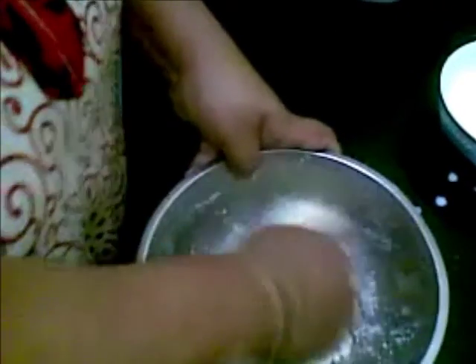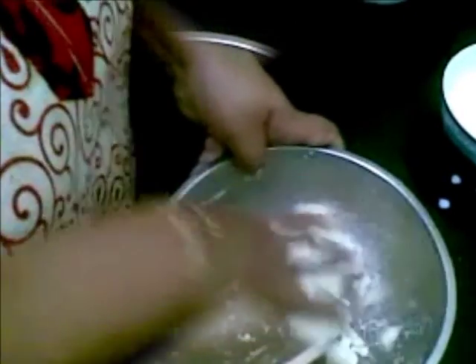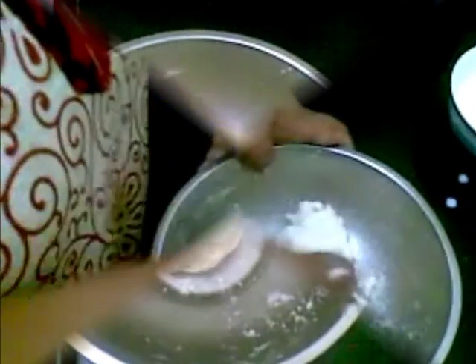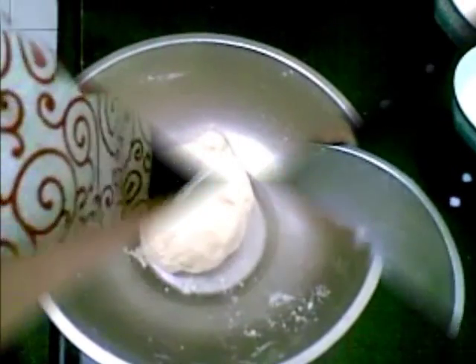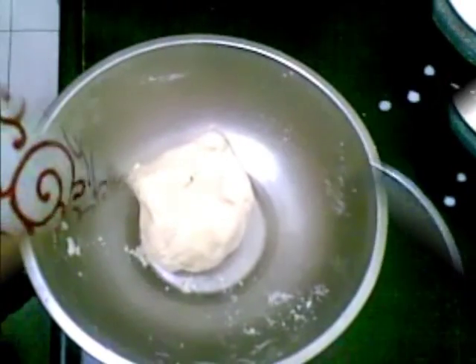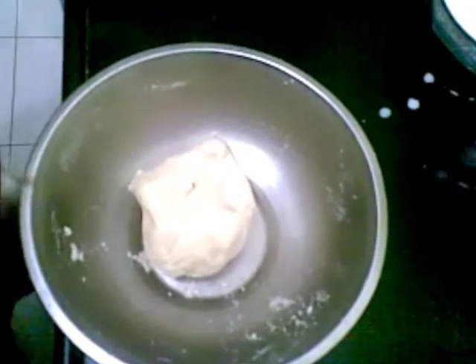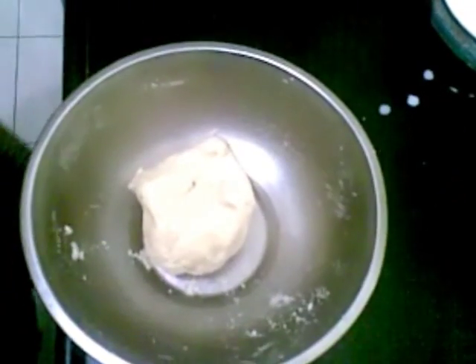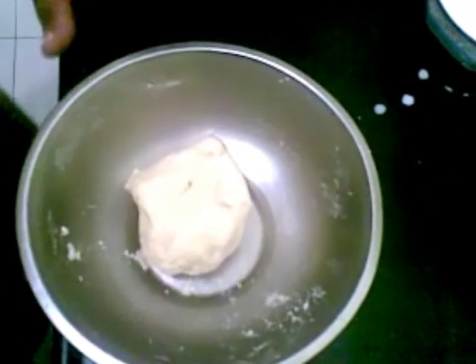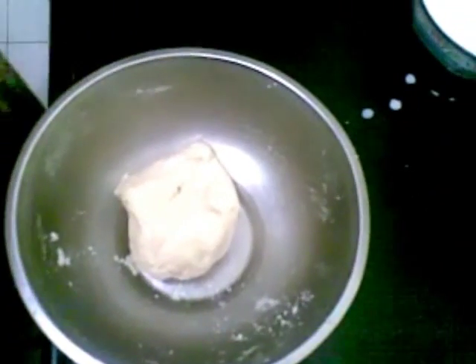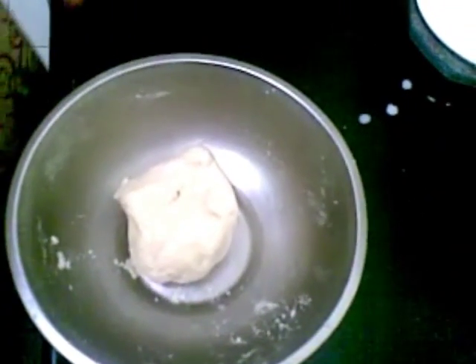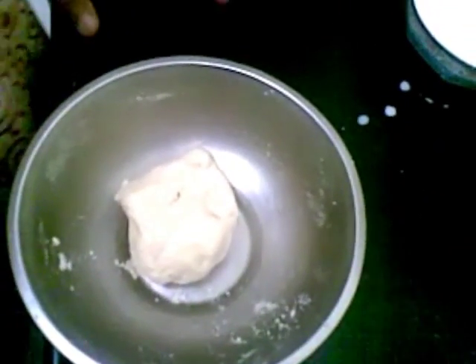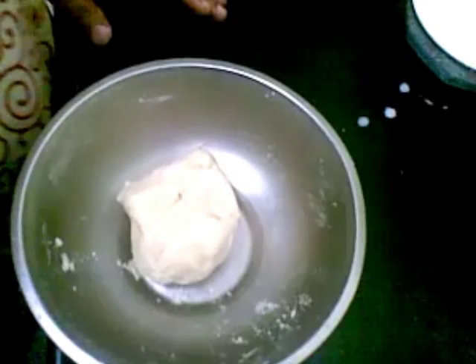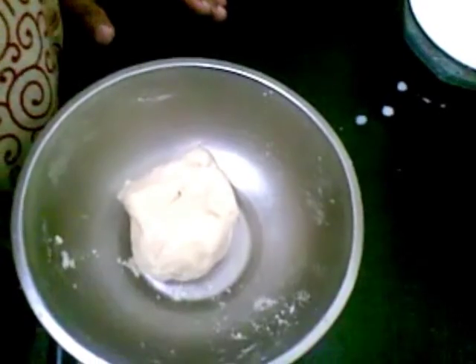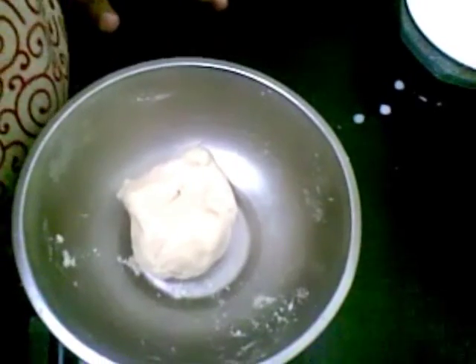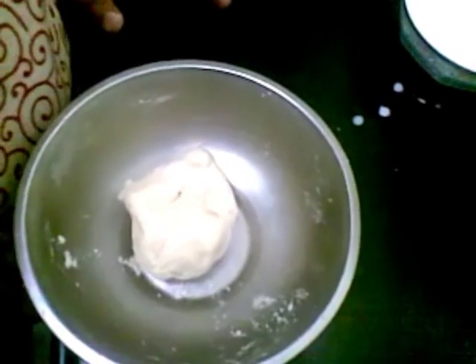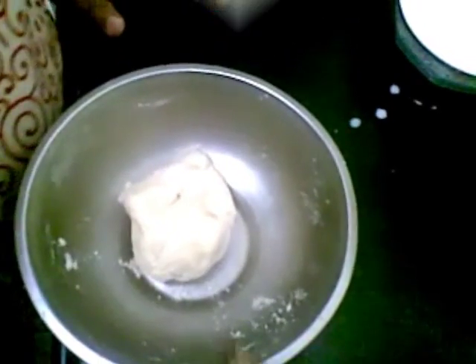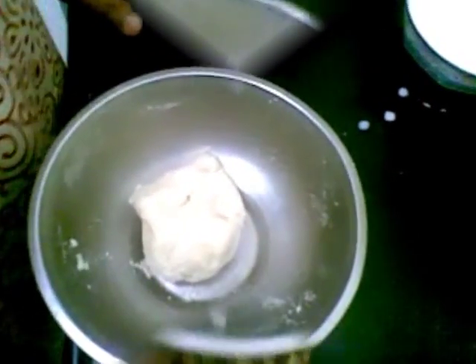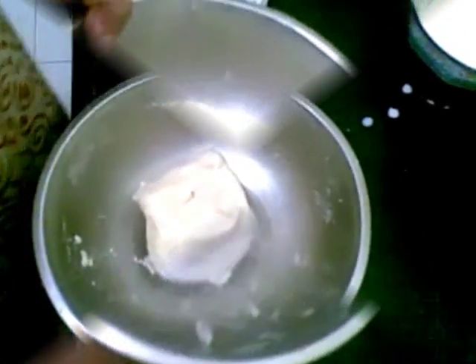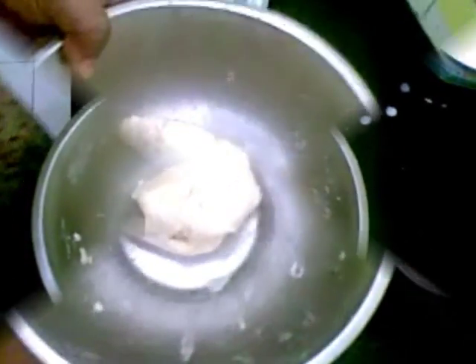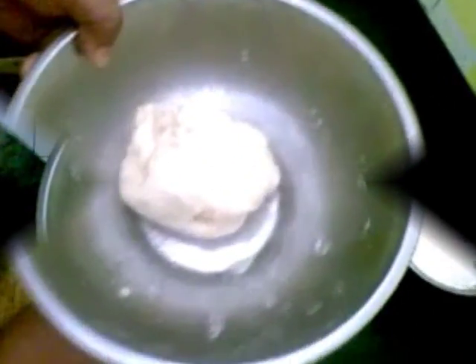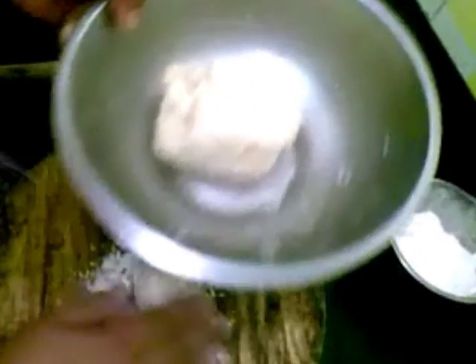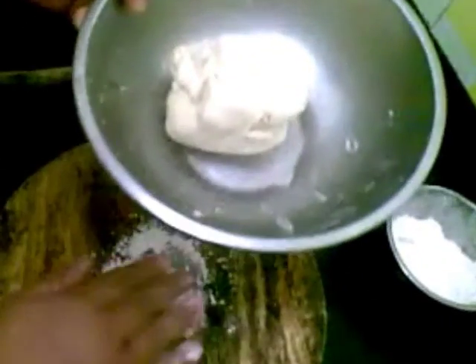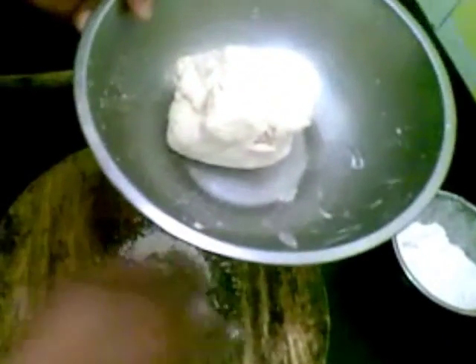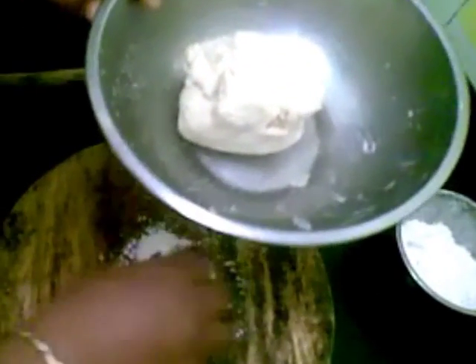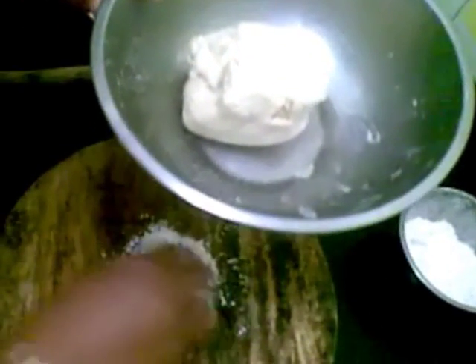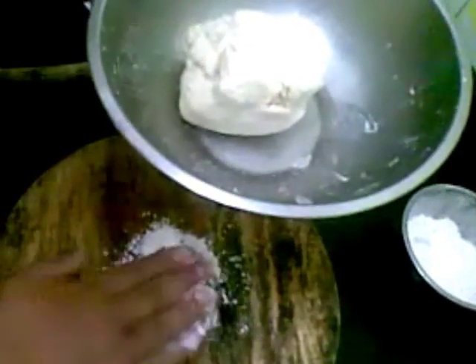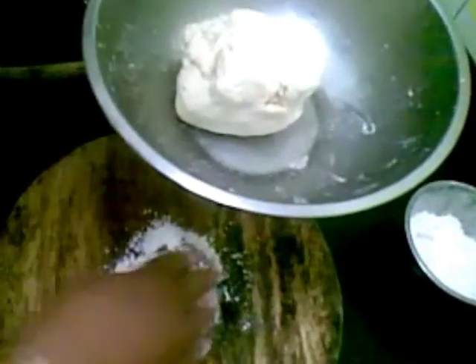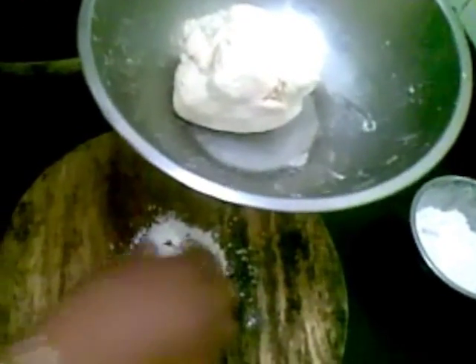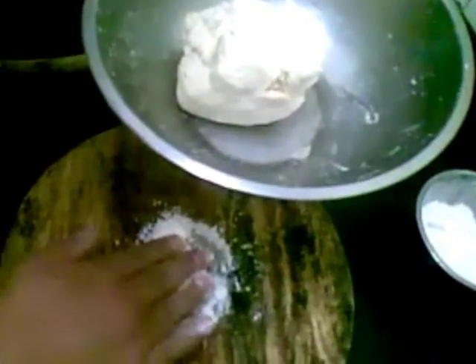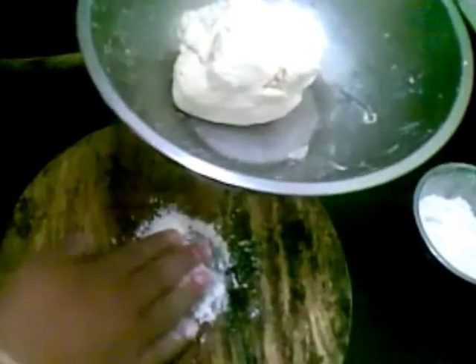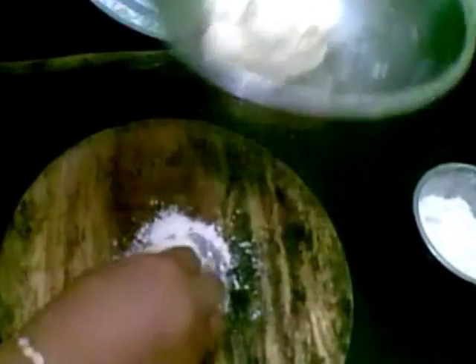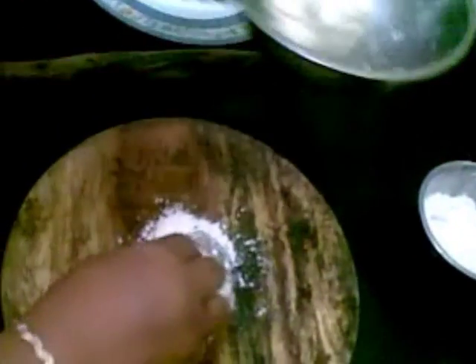The dough is ready now. We will start rolling out the puris. I am making small puris.